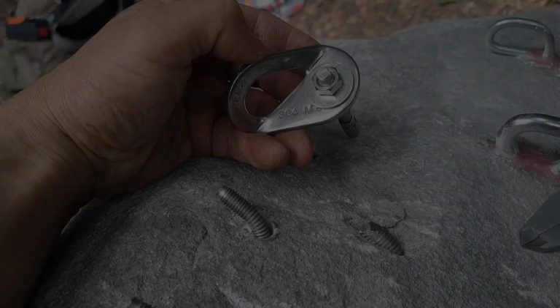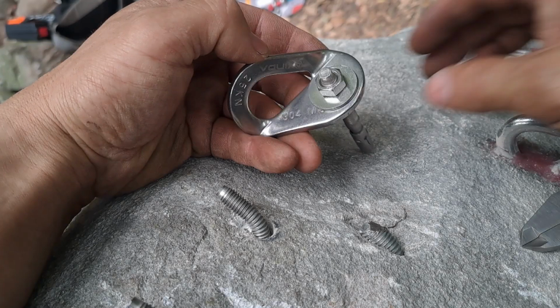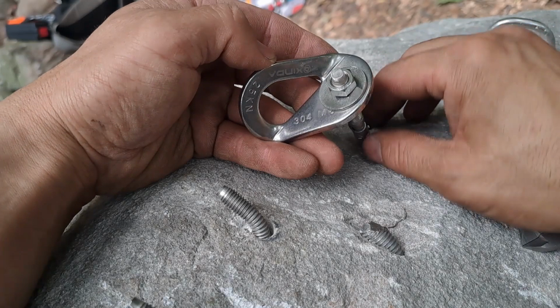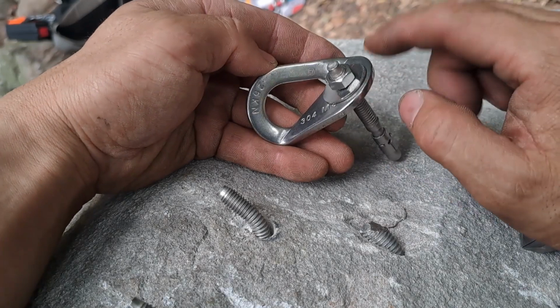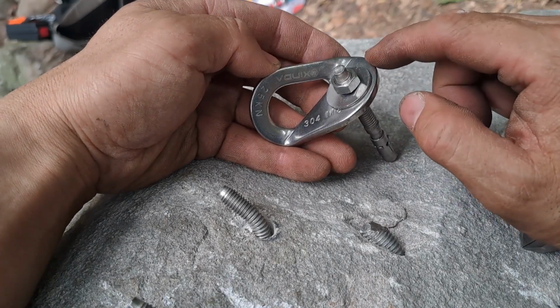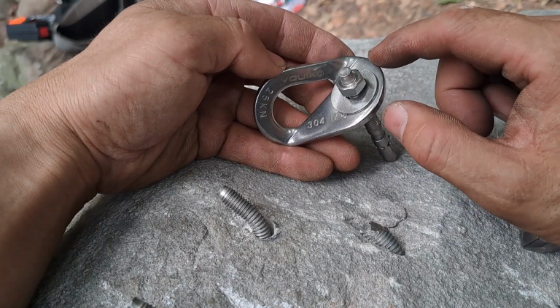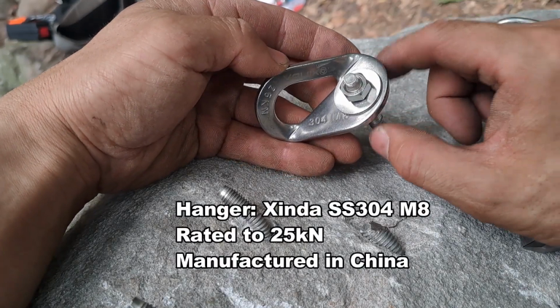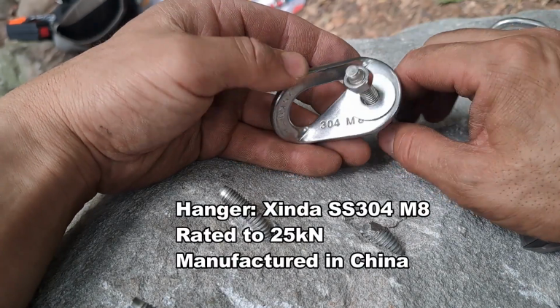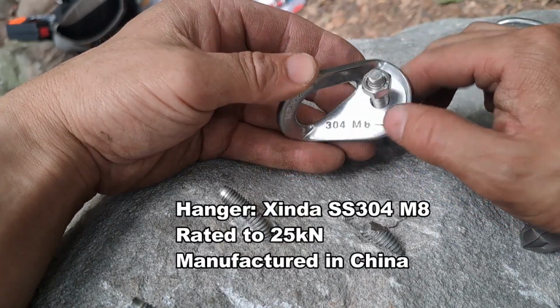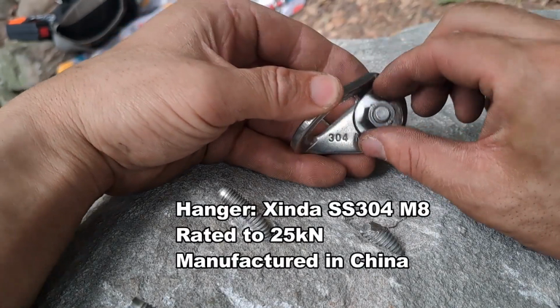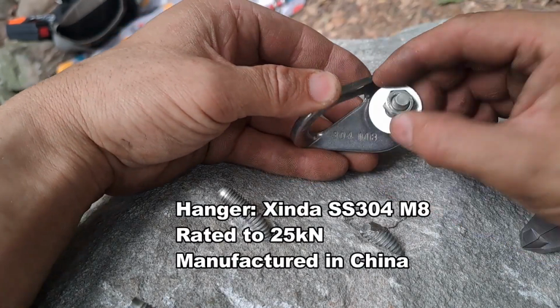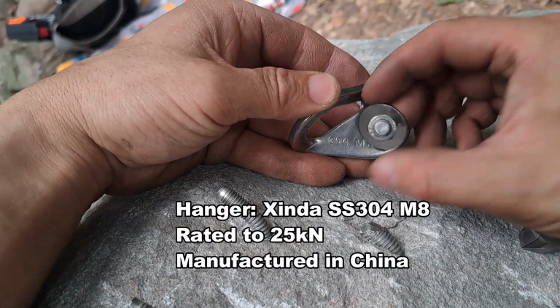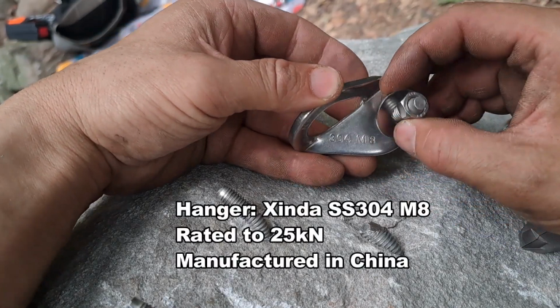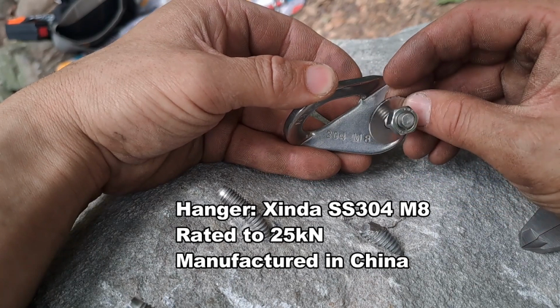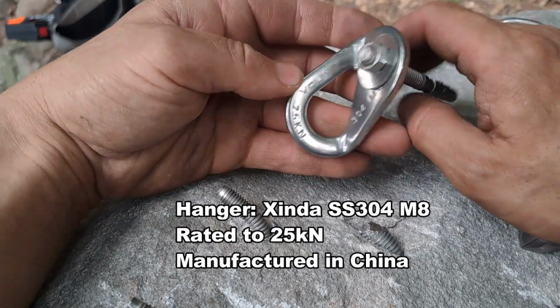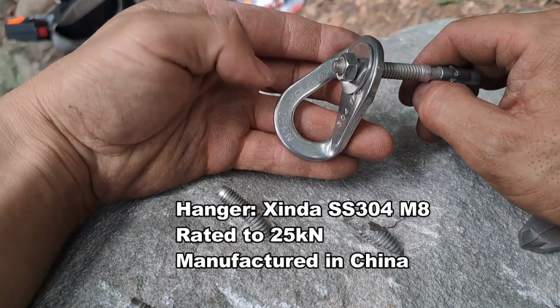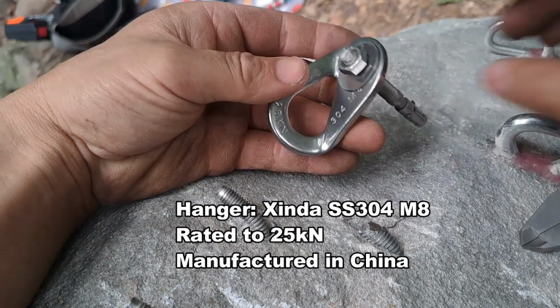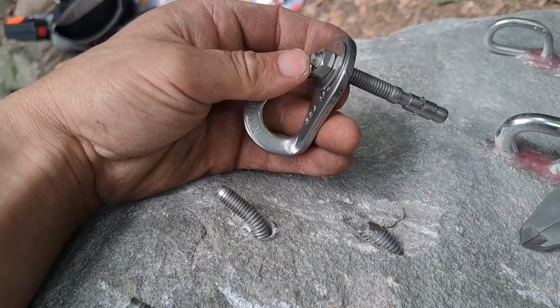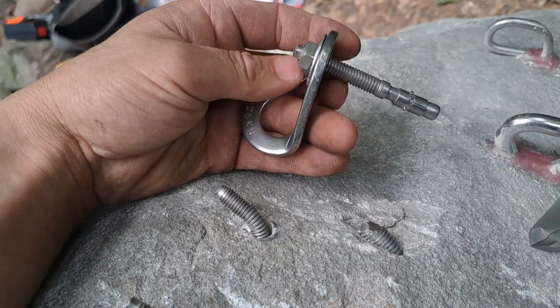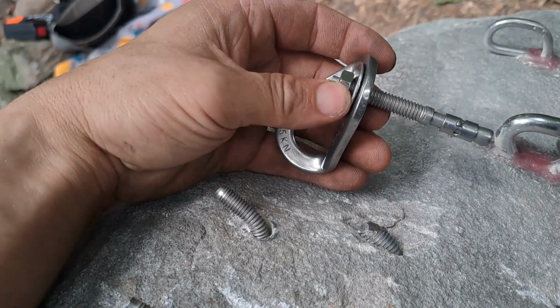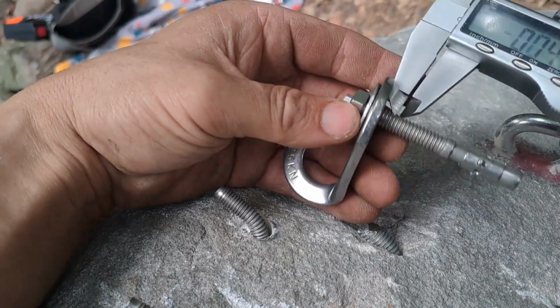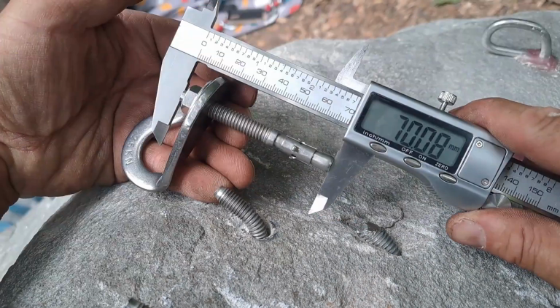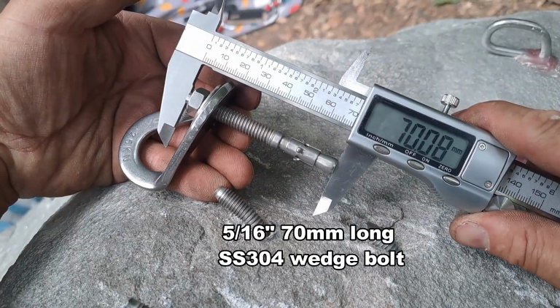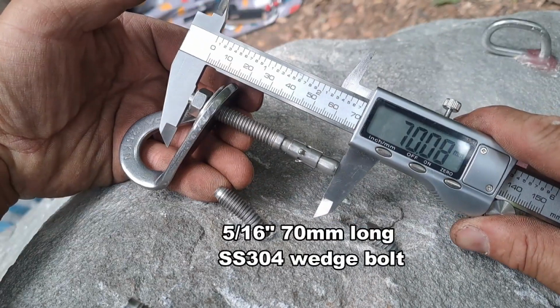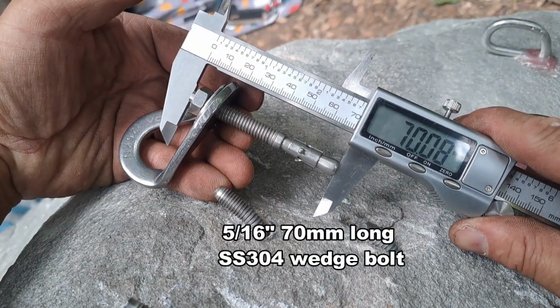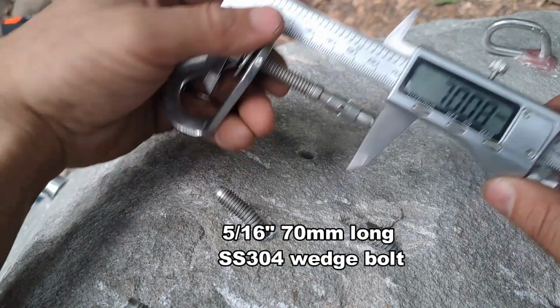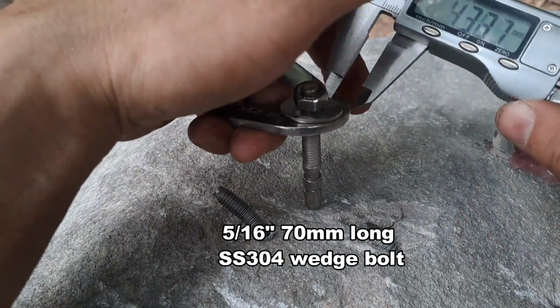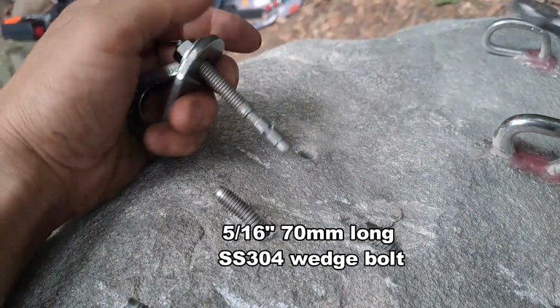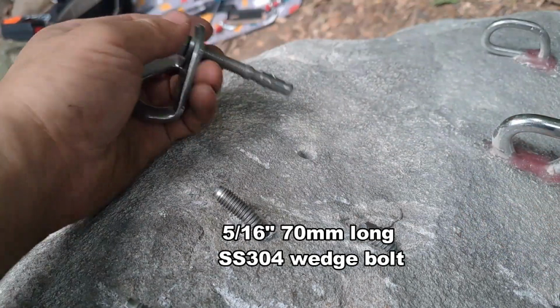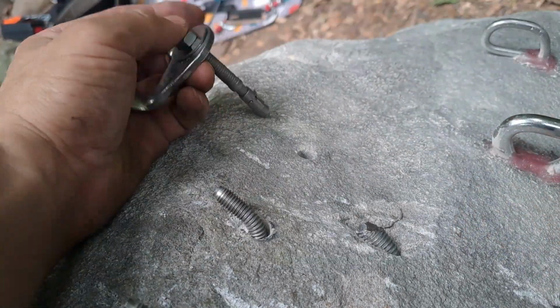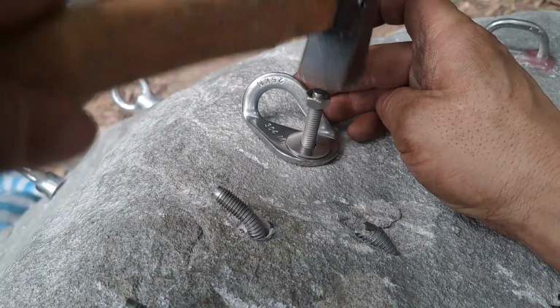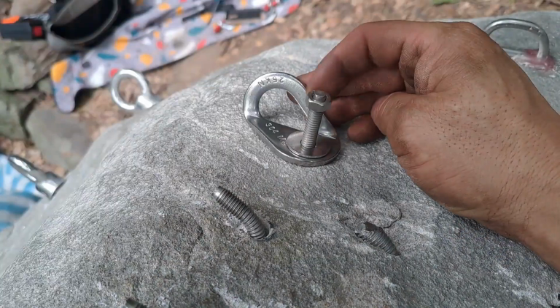Next we're trying this 304 stainless steel M8 hole hanger from Shinda, rated at 25k. The wedge bolt is 5/16ths, about 70 millimeters long. Here we go — washer.